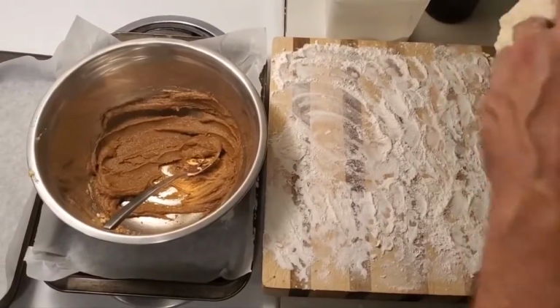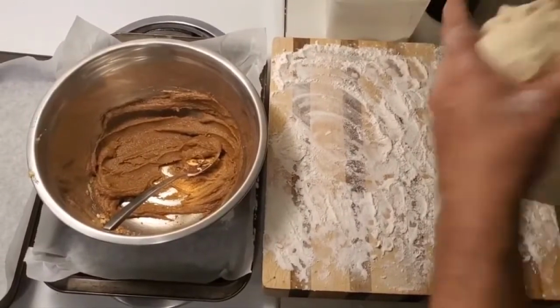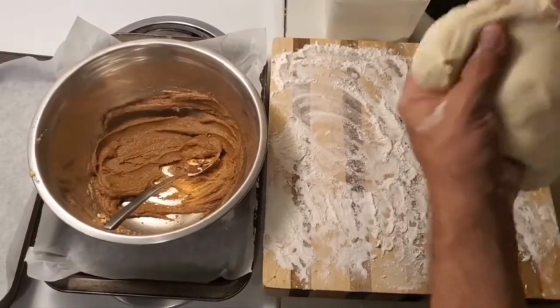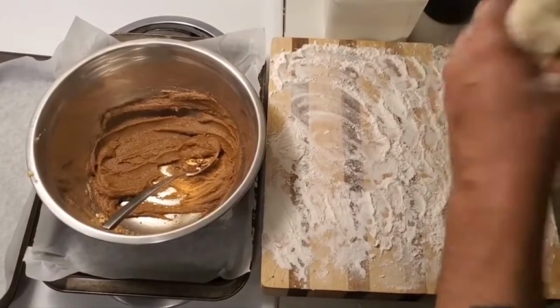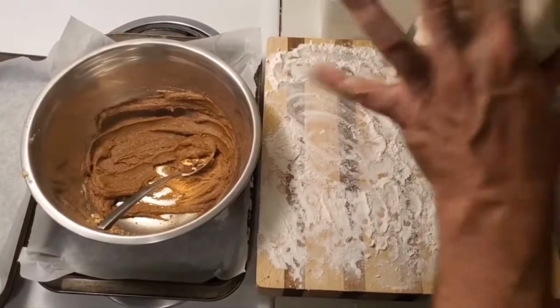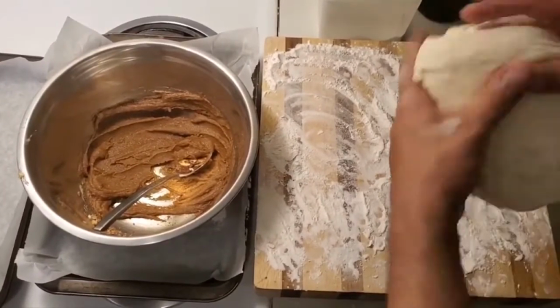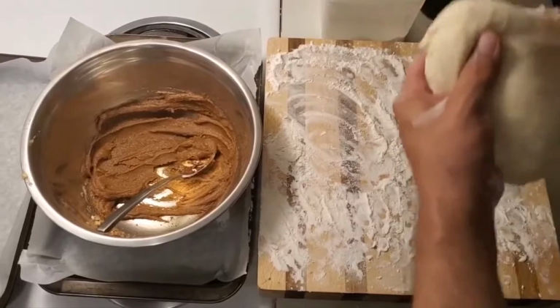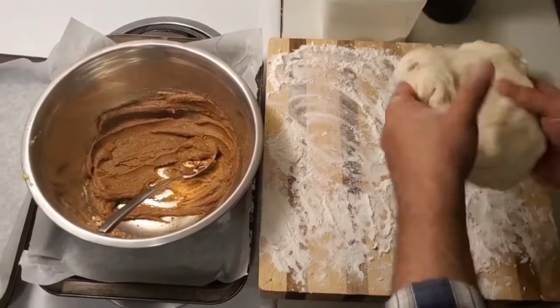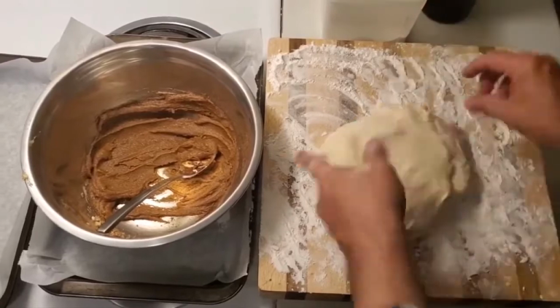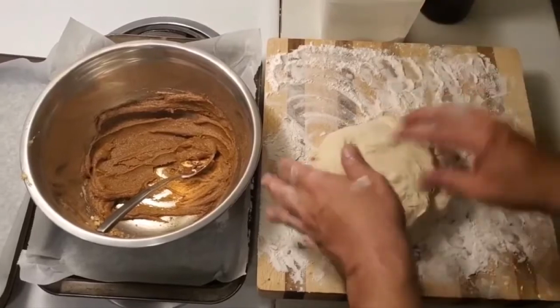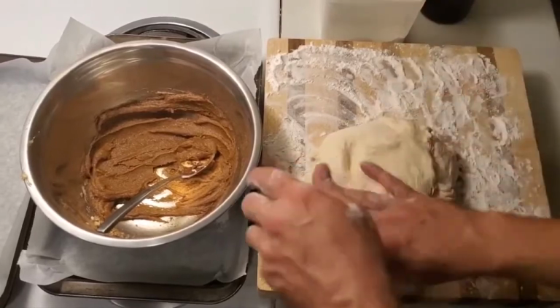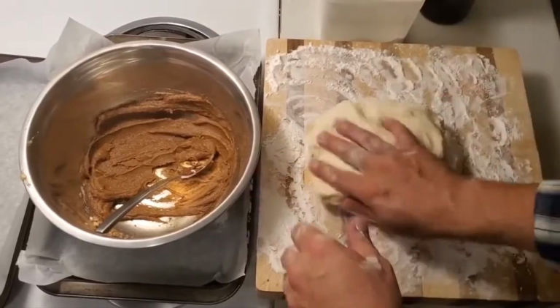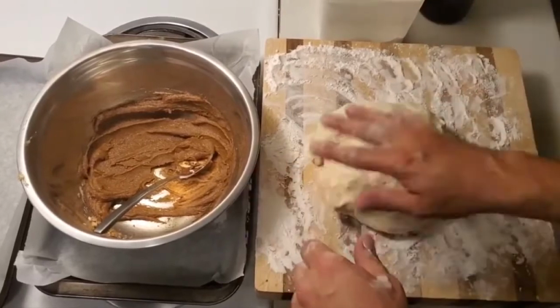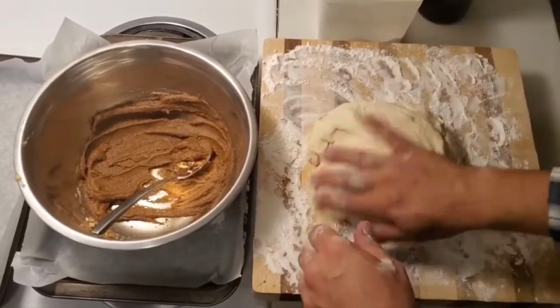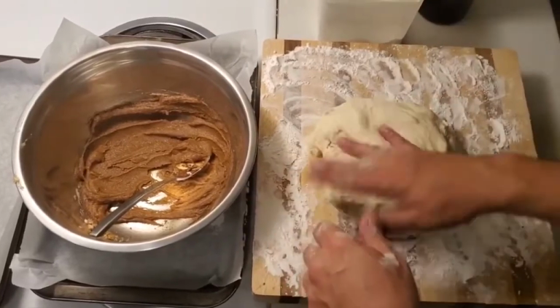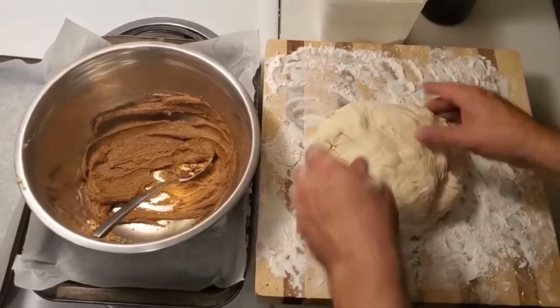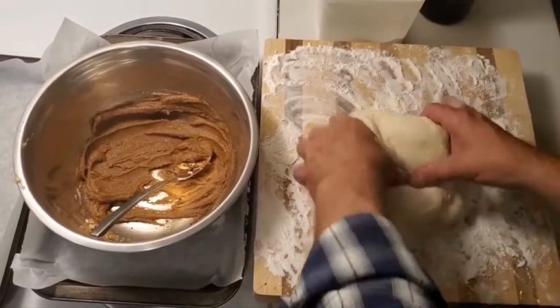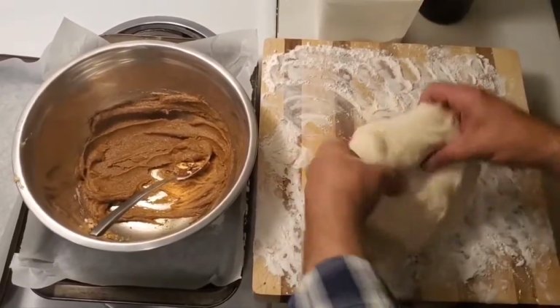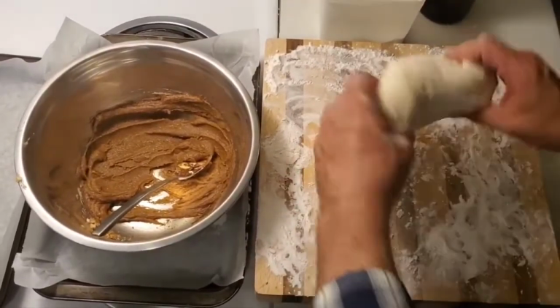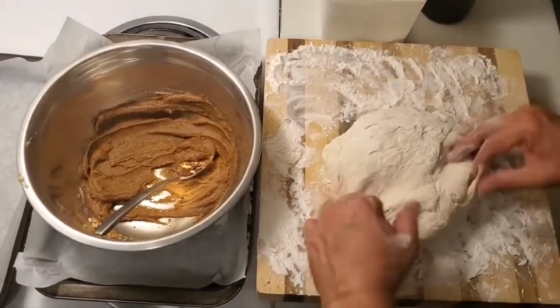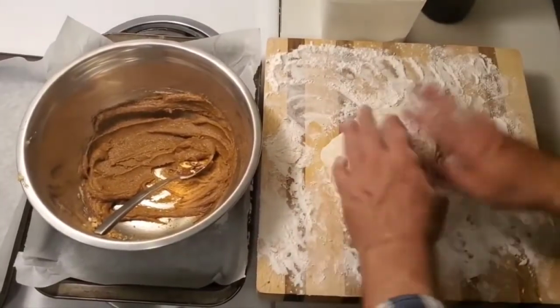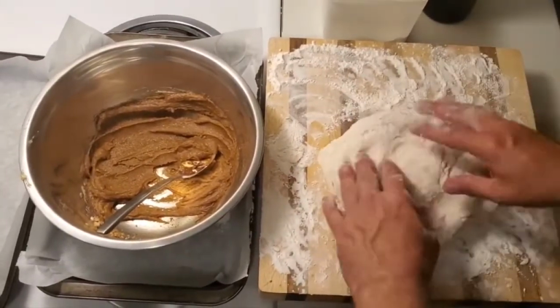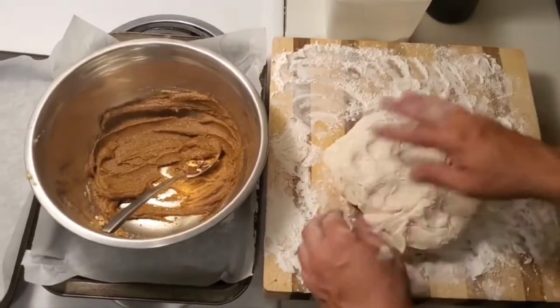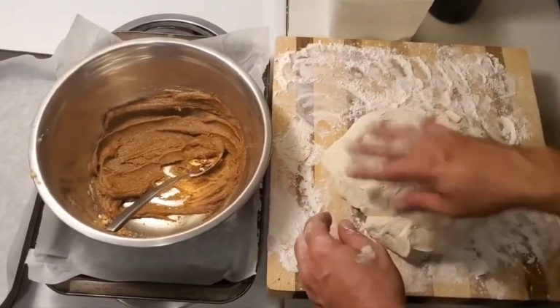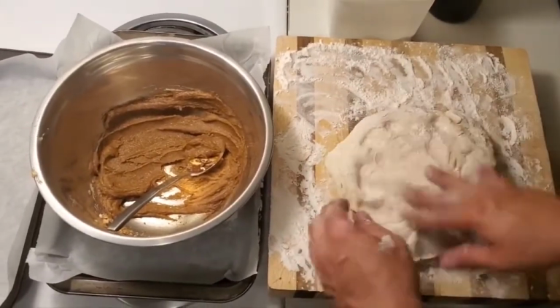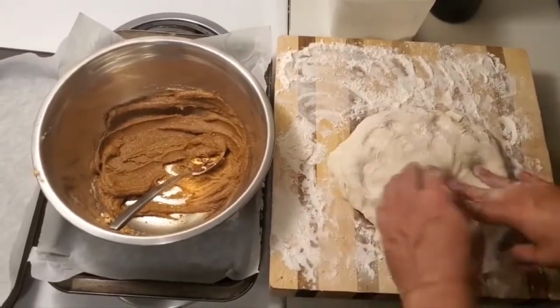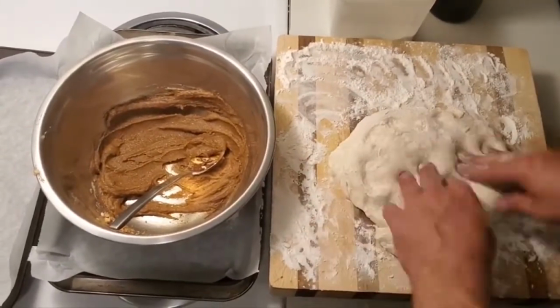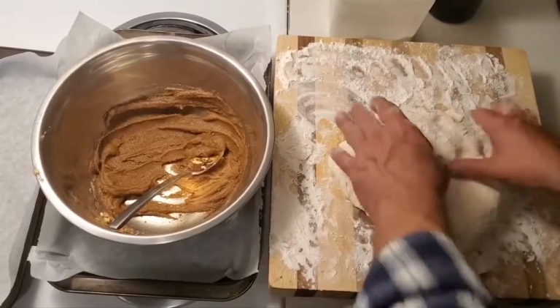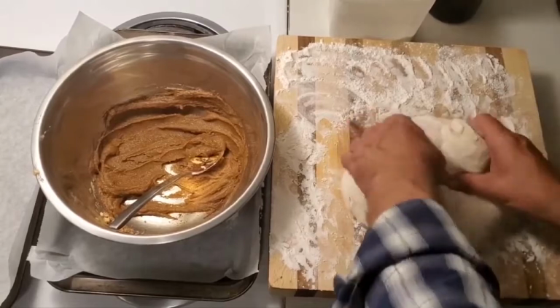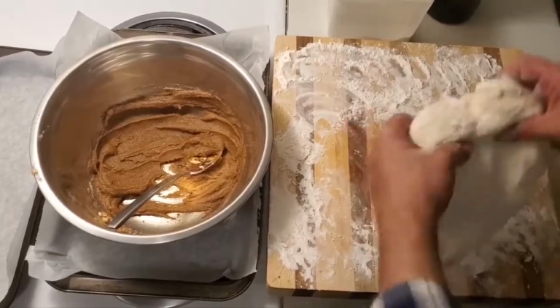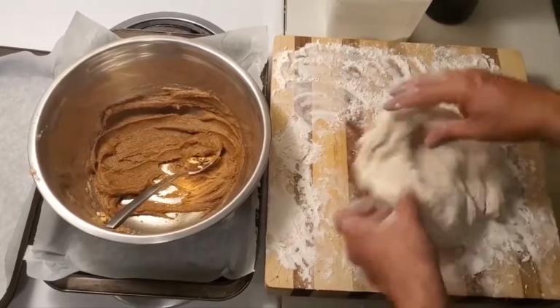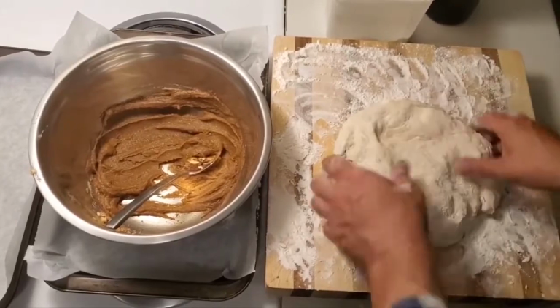So we're gonna take our dough that we made — link's in the description. Don't forget, ring that dinner bell, click subscribe.